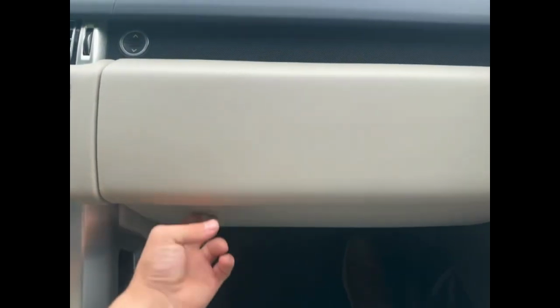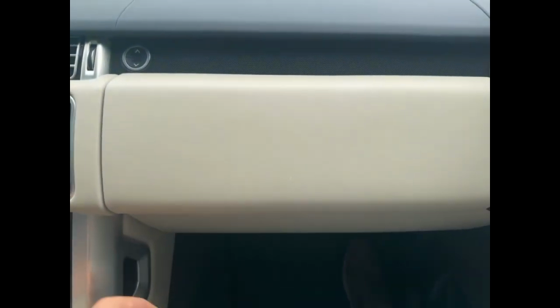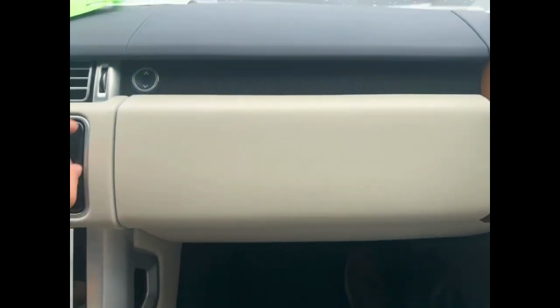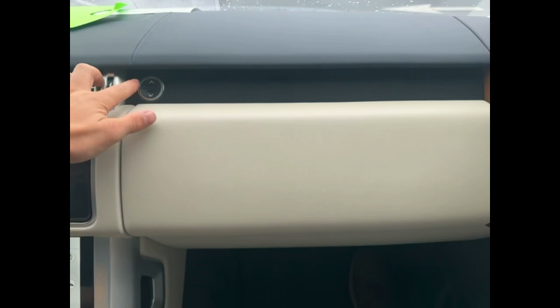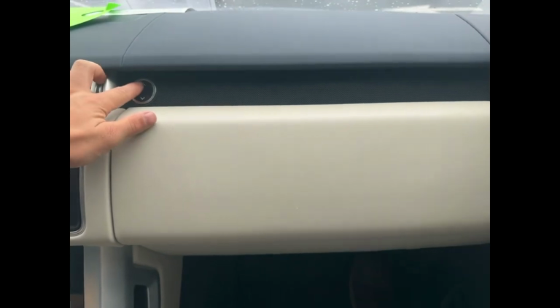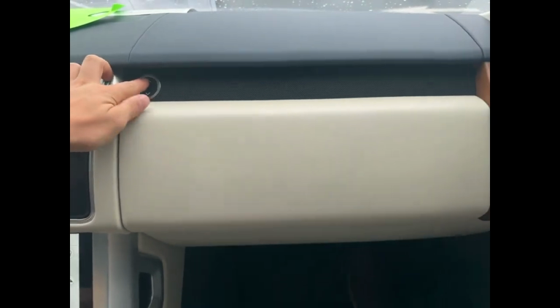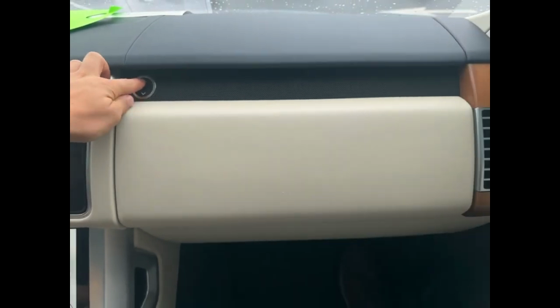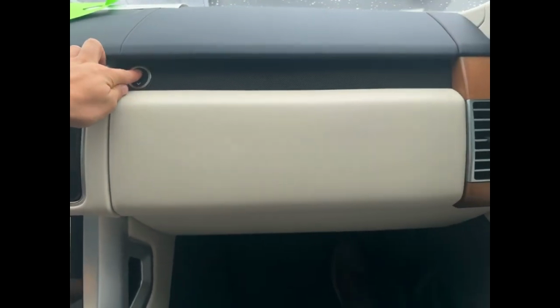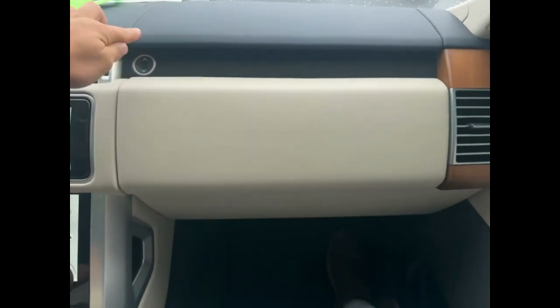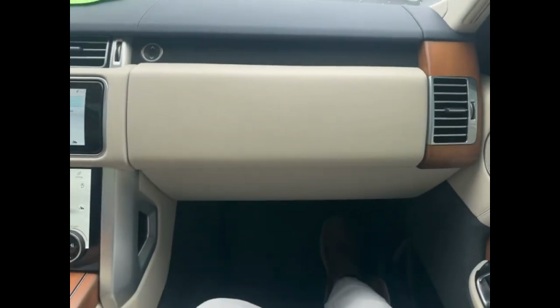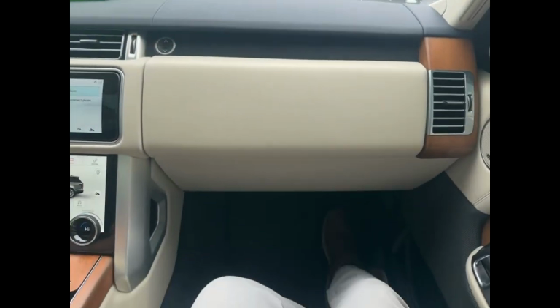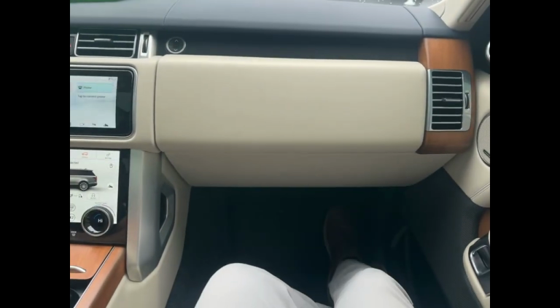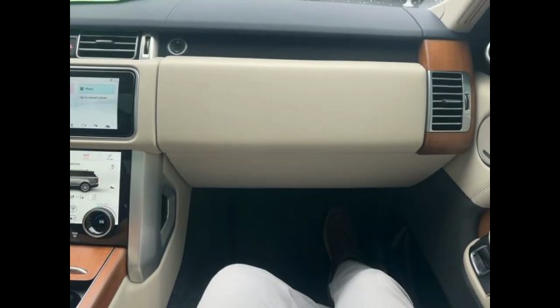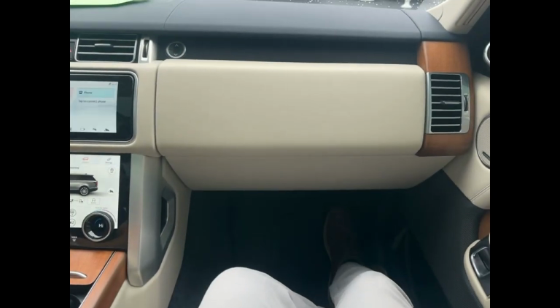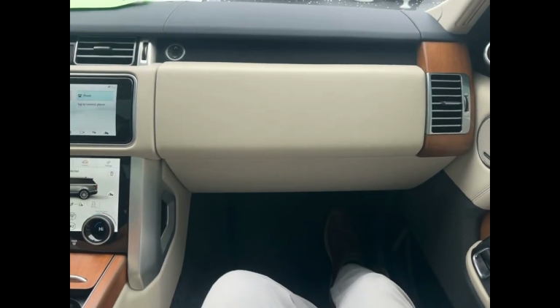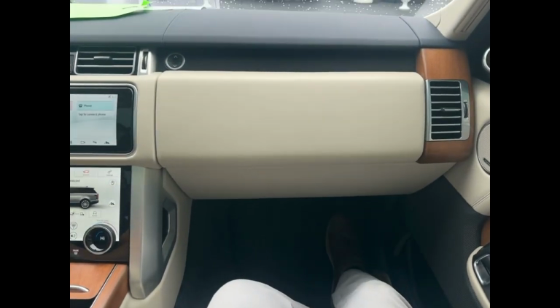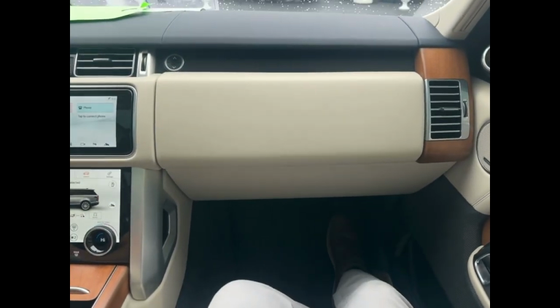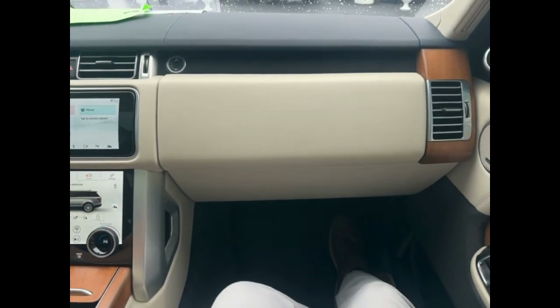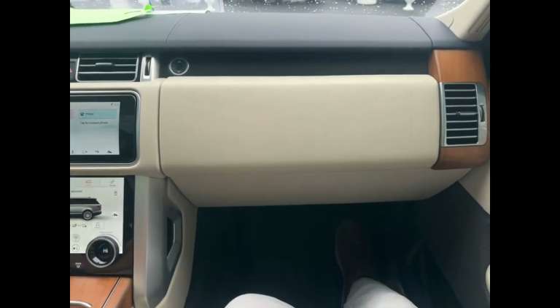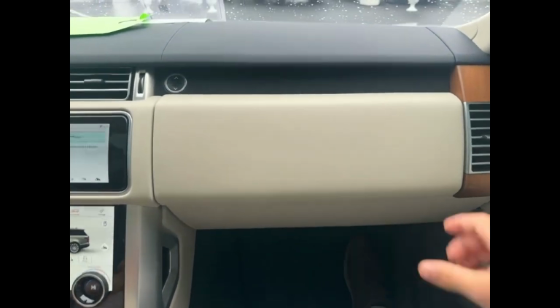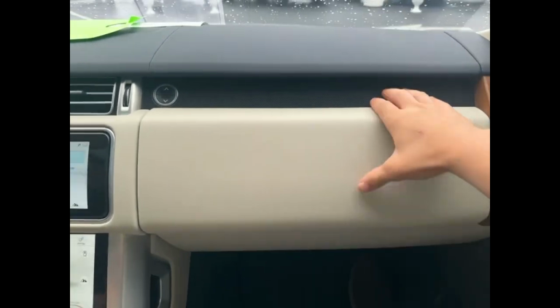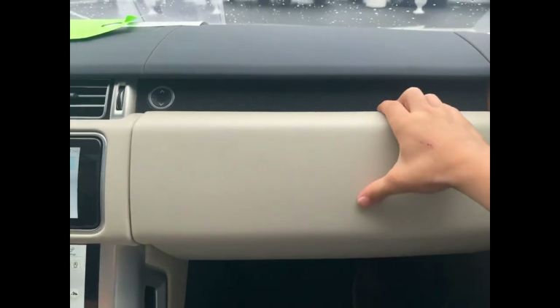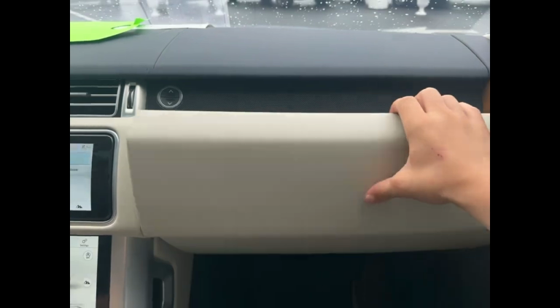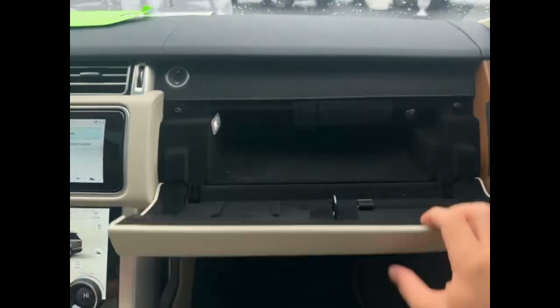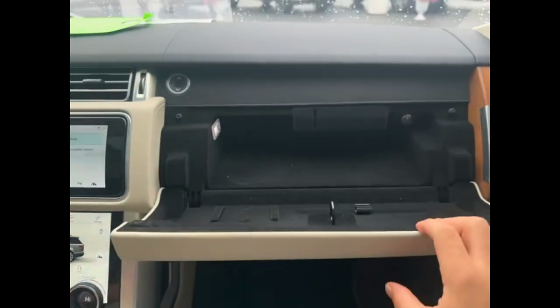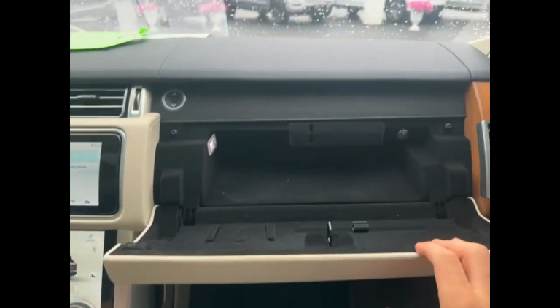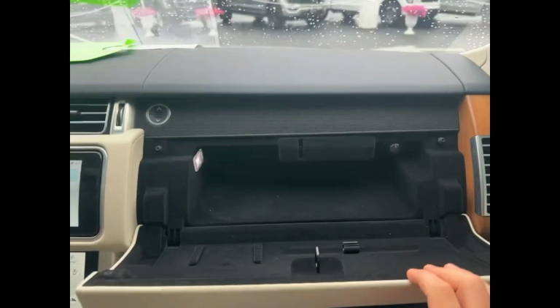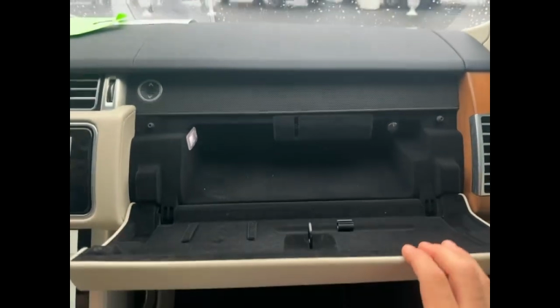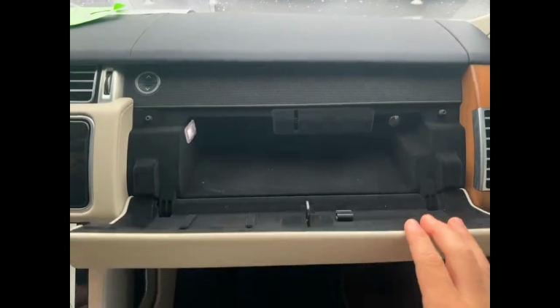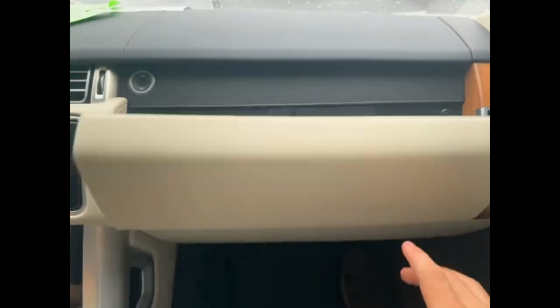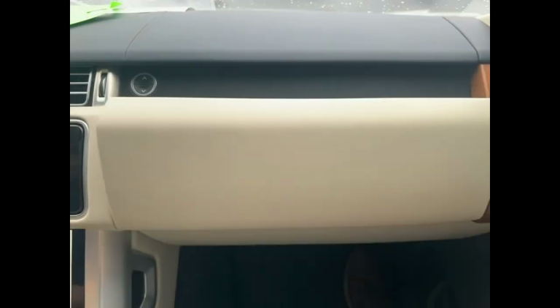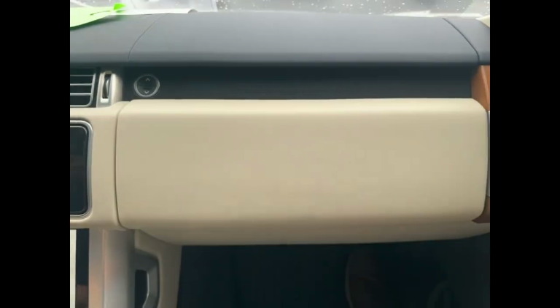Now, if you press this upward arrow, it appears as if nothing happens, but now you've just unlocked this compartment, and voila, more storage you've got.